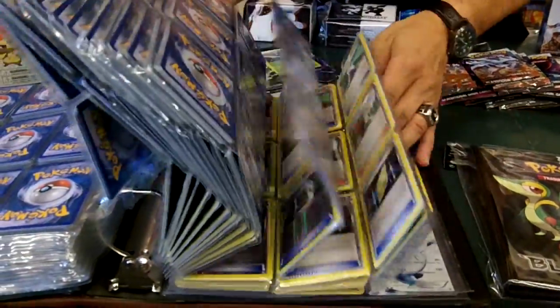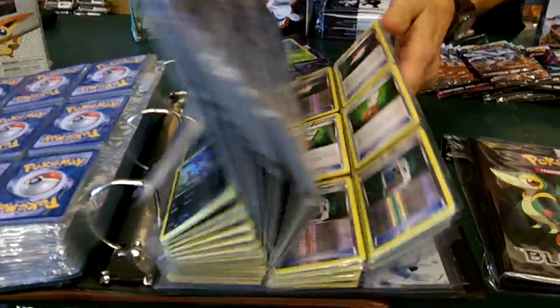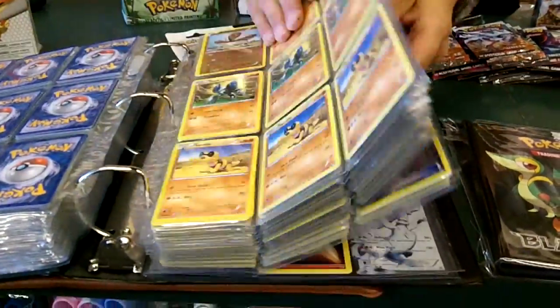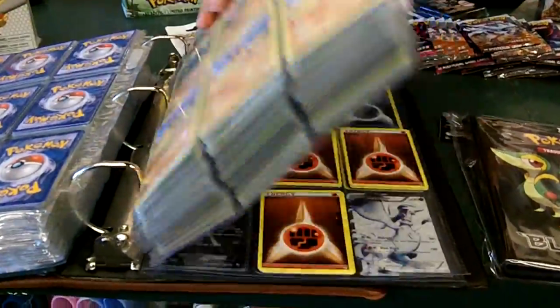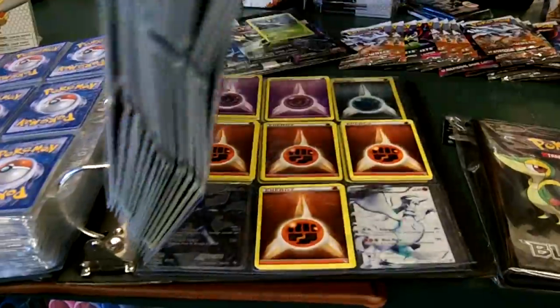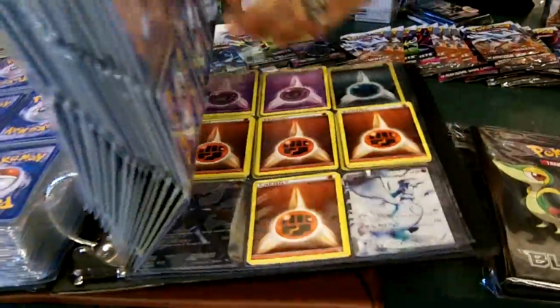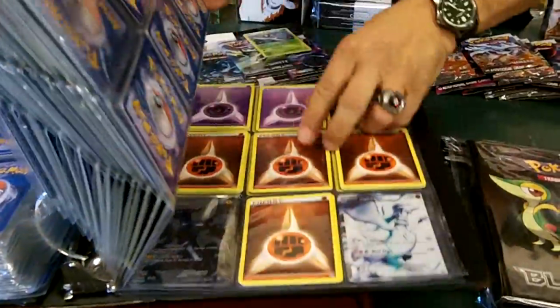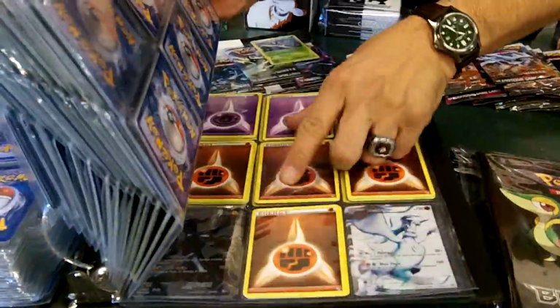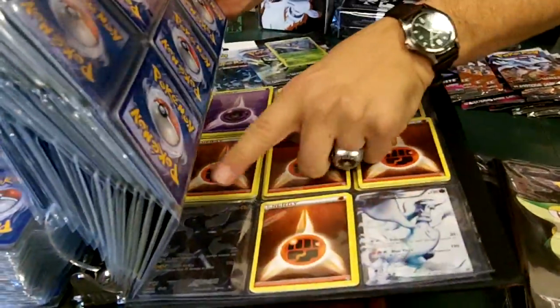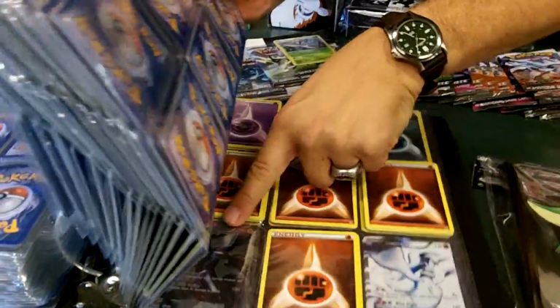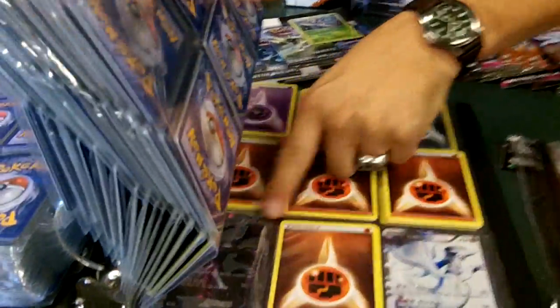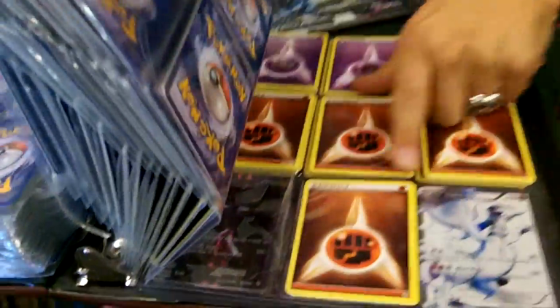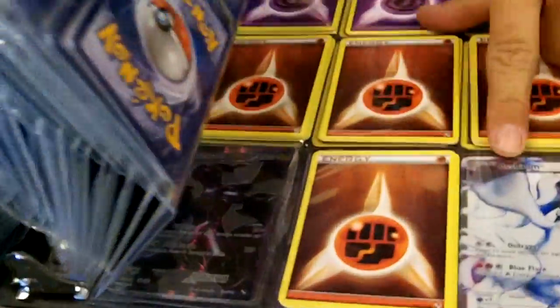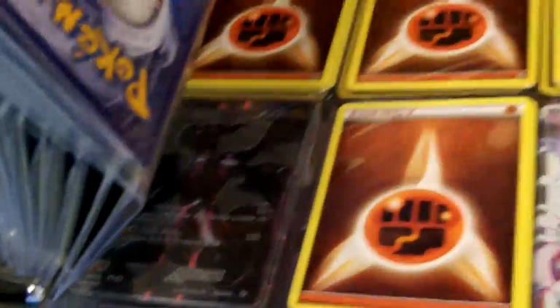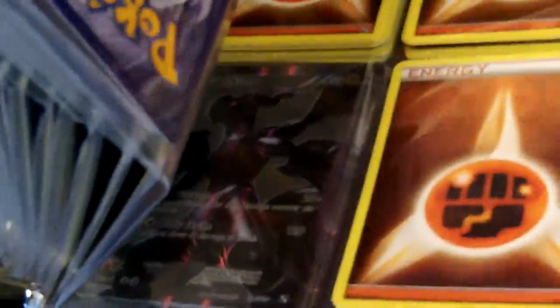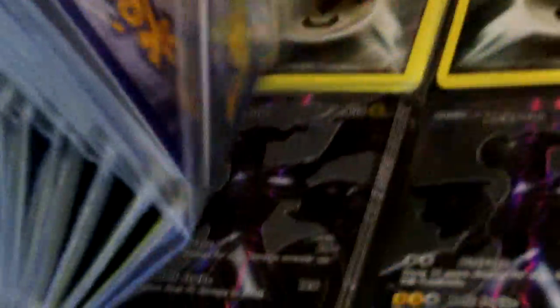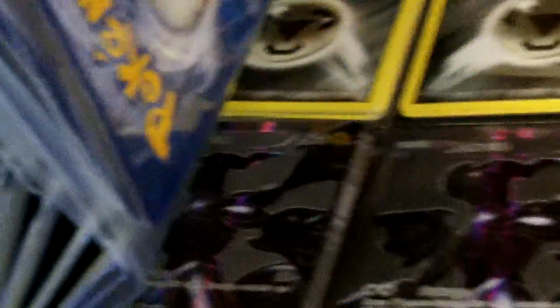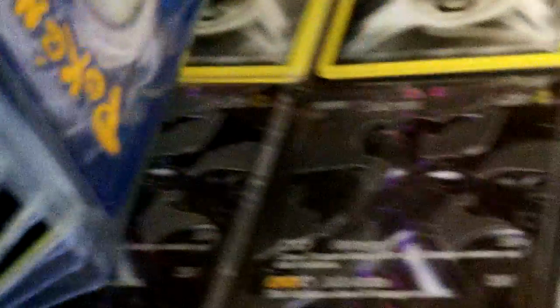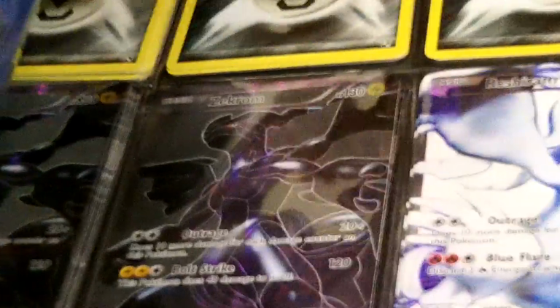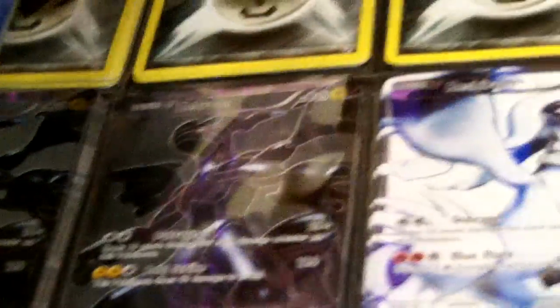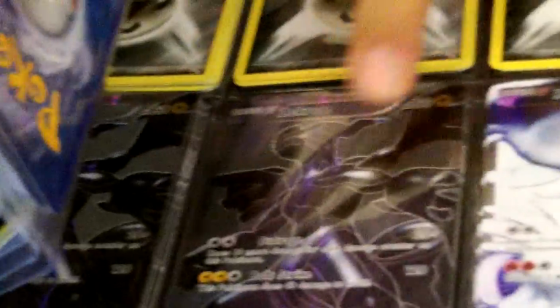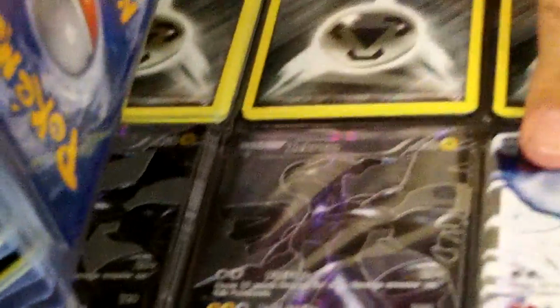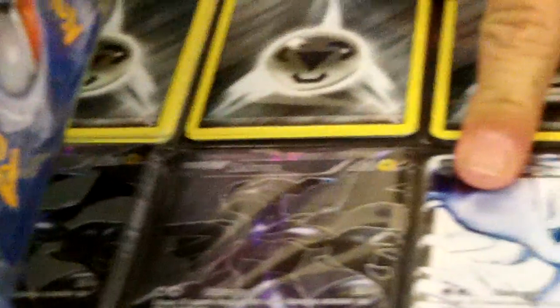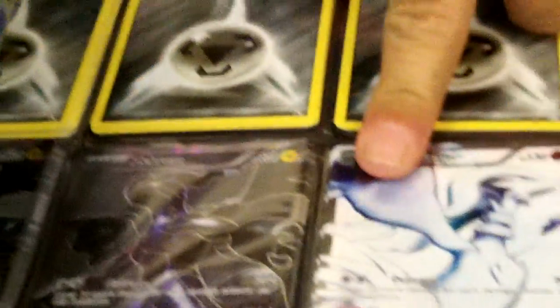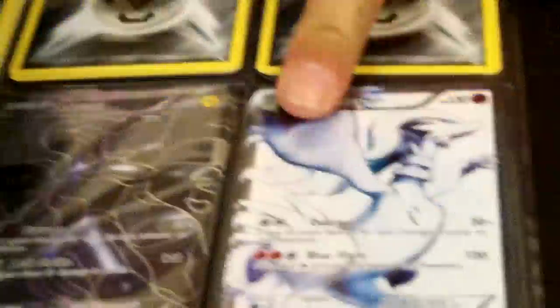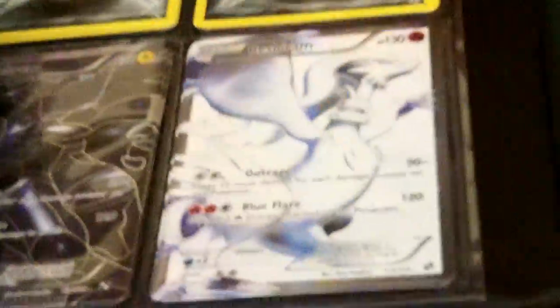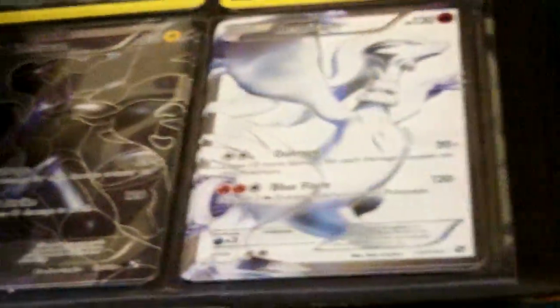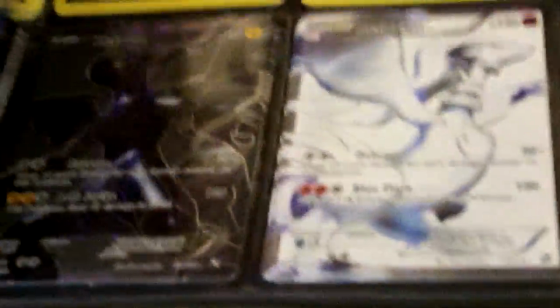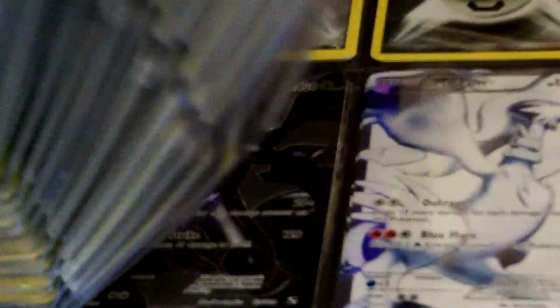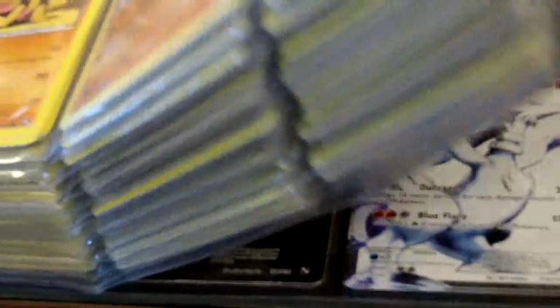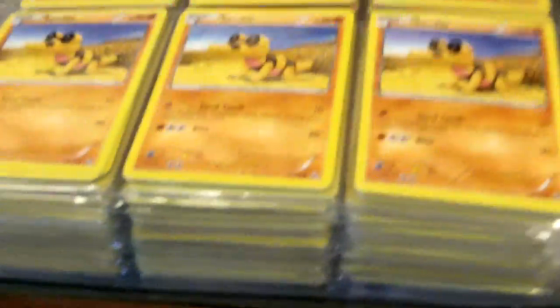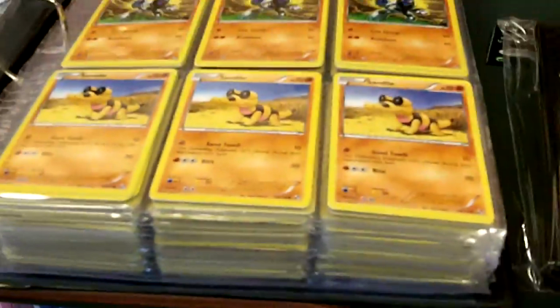Here's some of the real tough ones here in the back. You've got the Zekrom, the Reshiram, right here. These two are the toughest cards. We have all that.